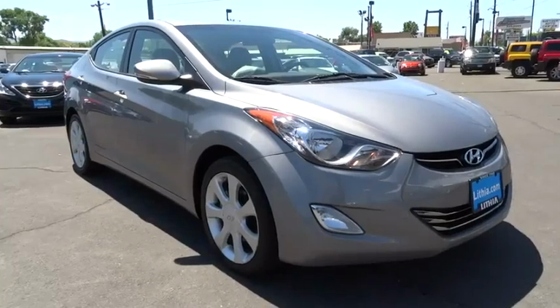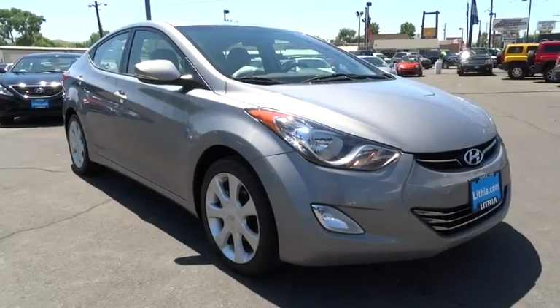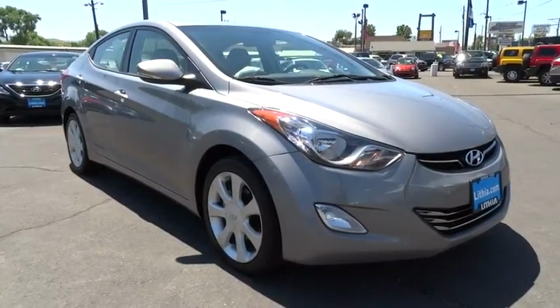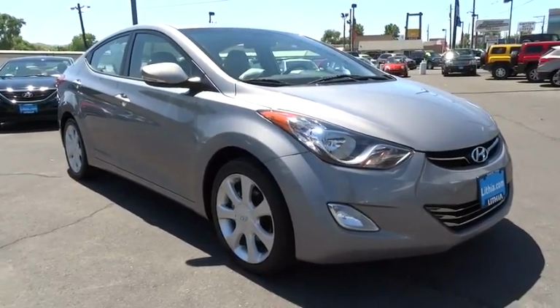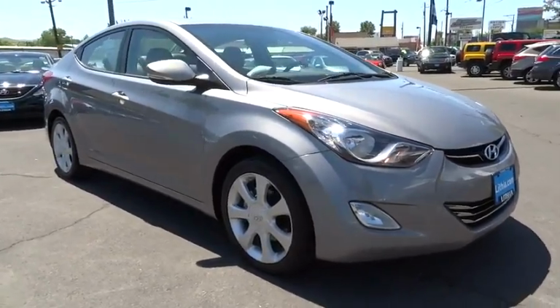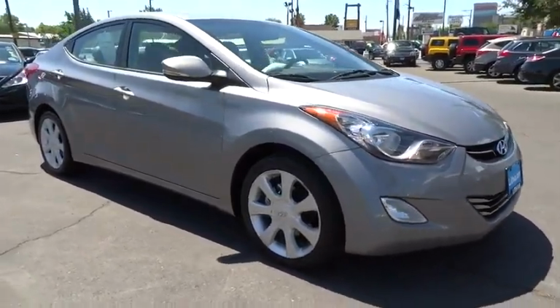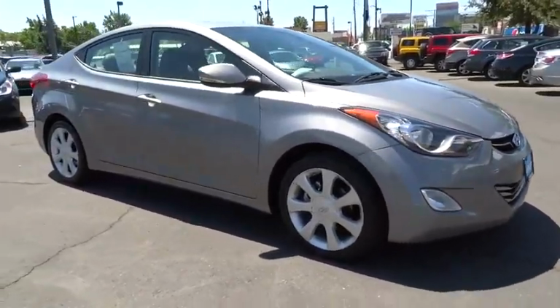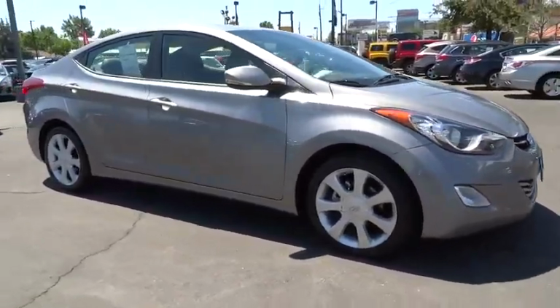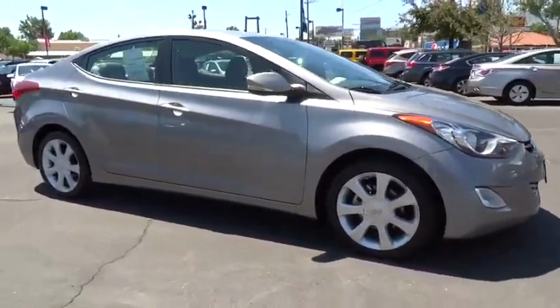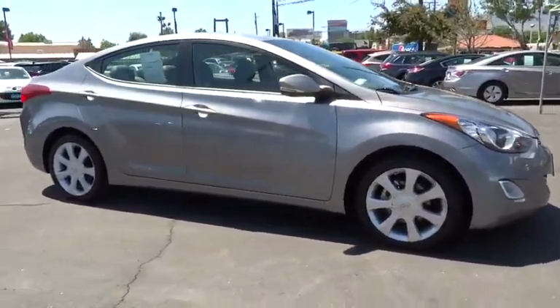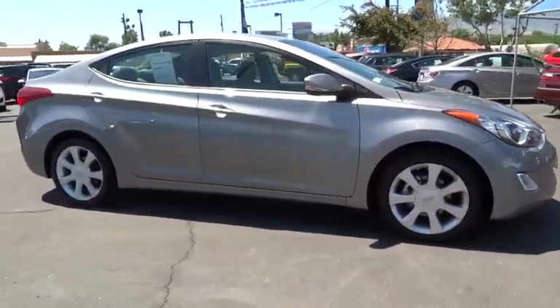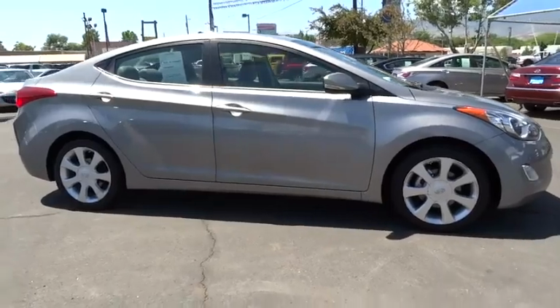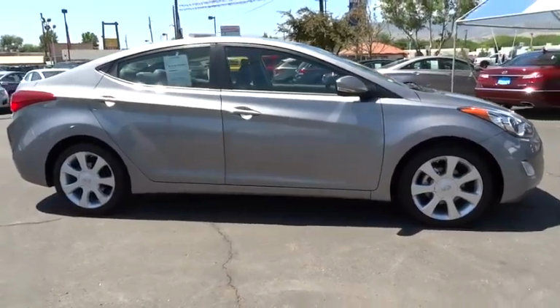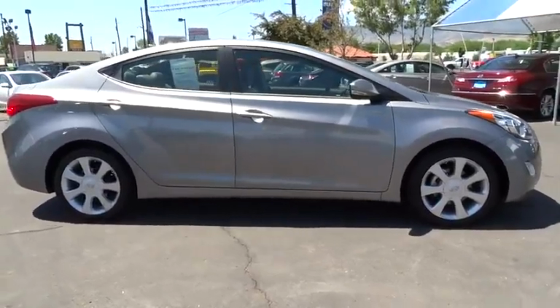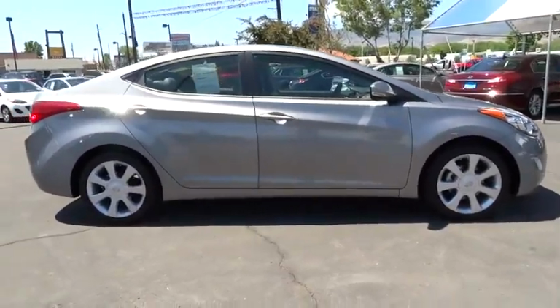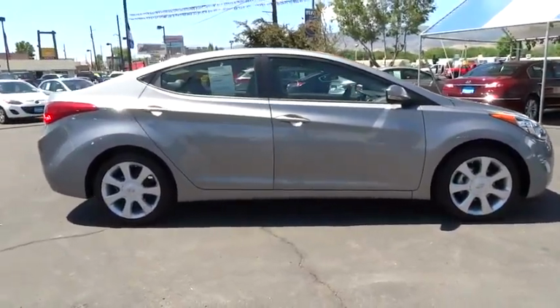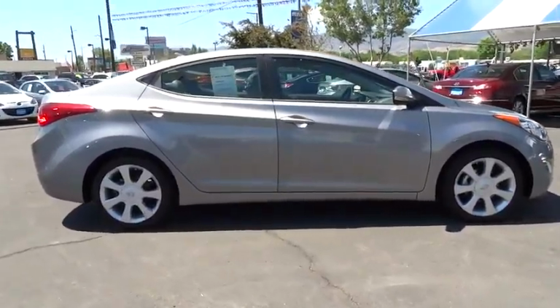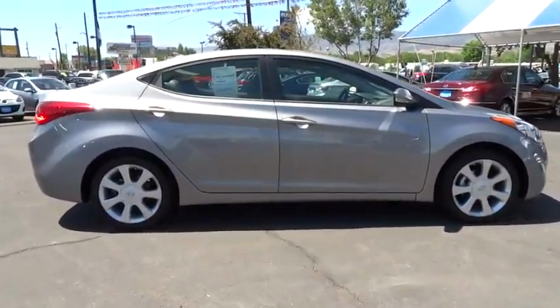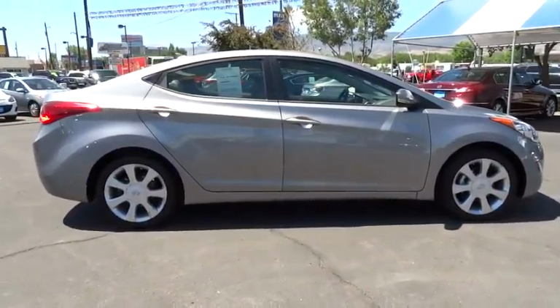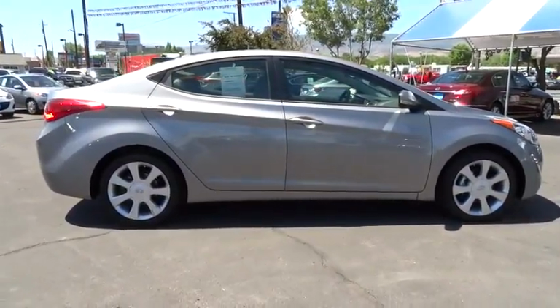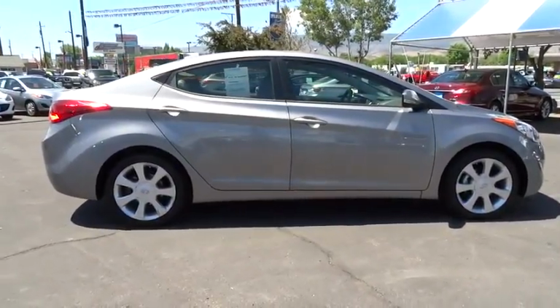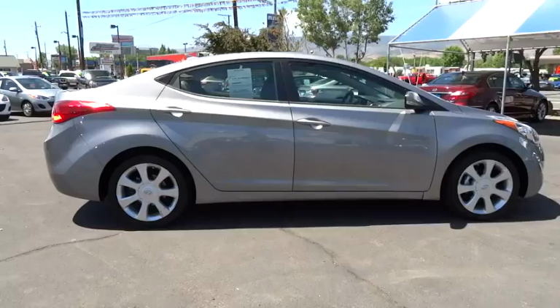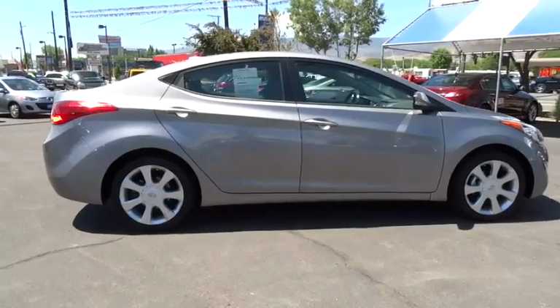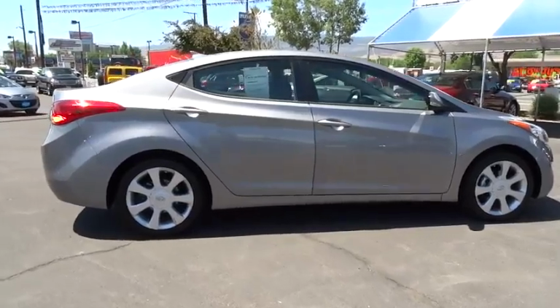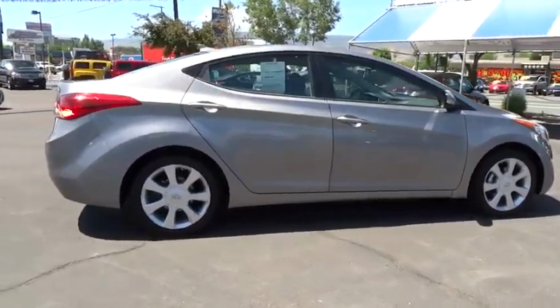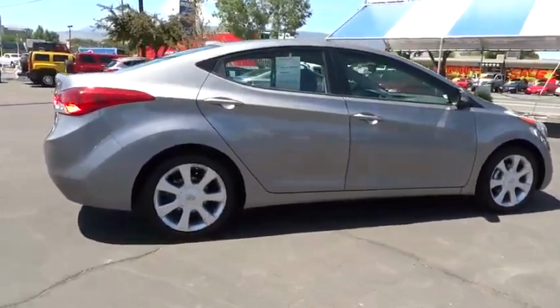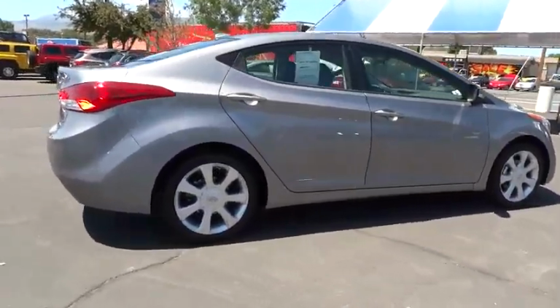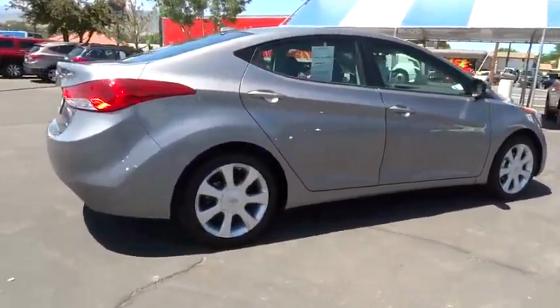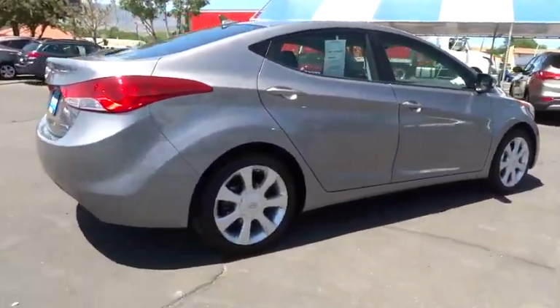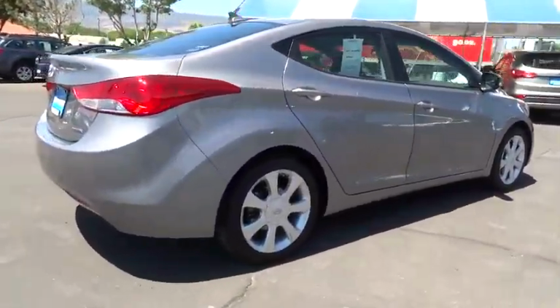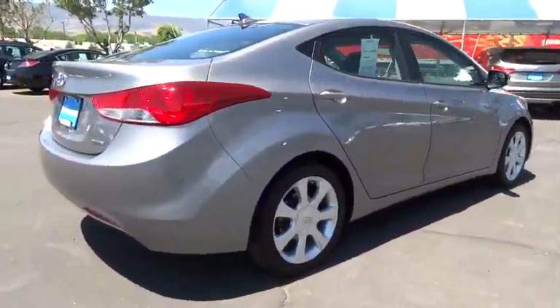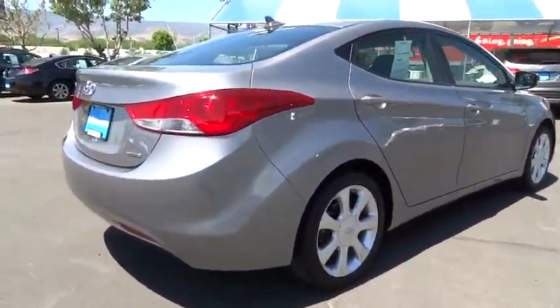2011 Elantra. The Elantra boasts the most interior room in its class and gets an exceptional 35 miles per gallon. With its luxurious standard features, the Elantra is an easy choice and is priced below $20,000.